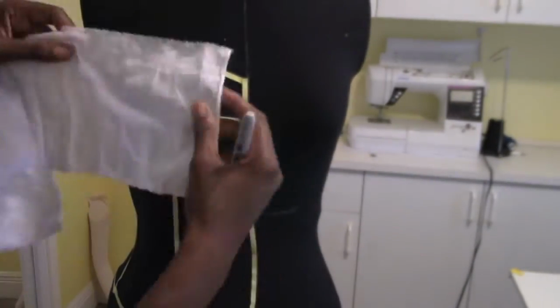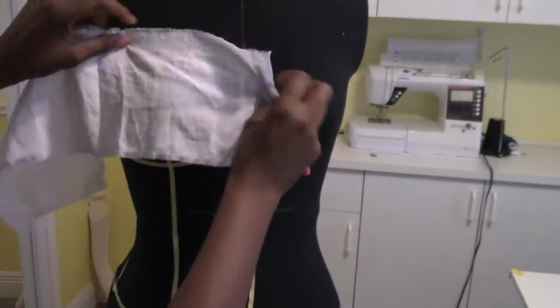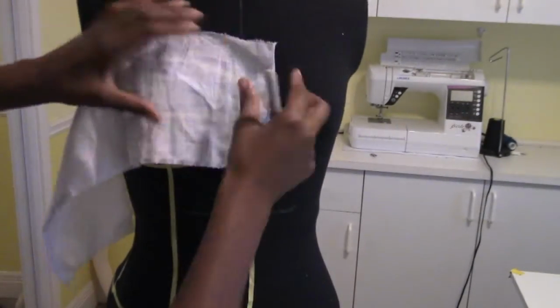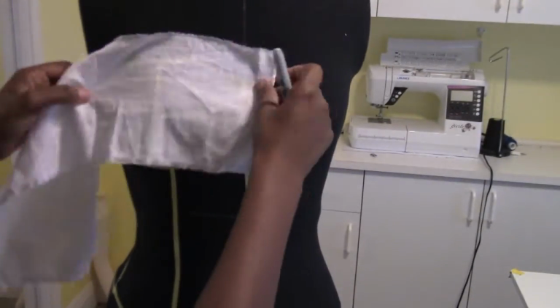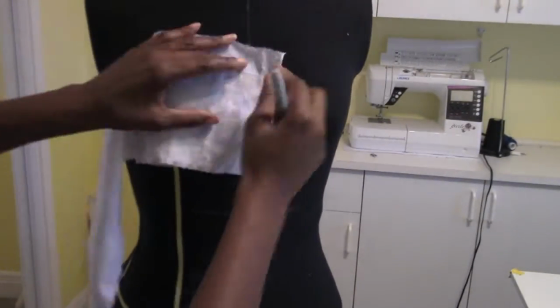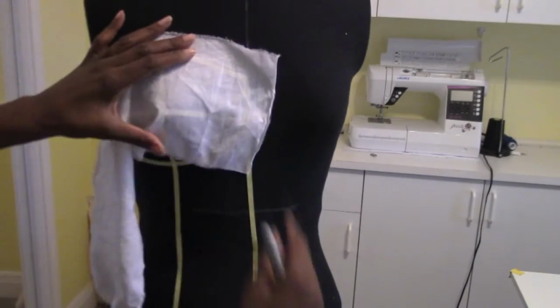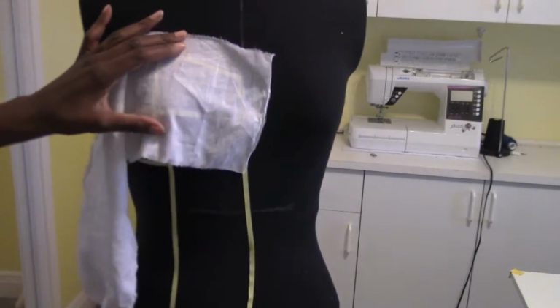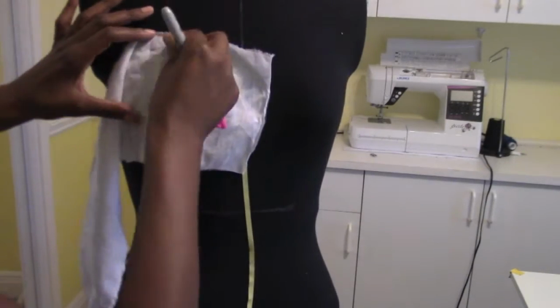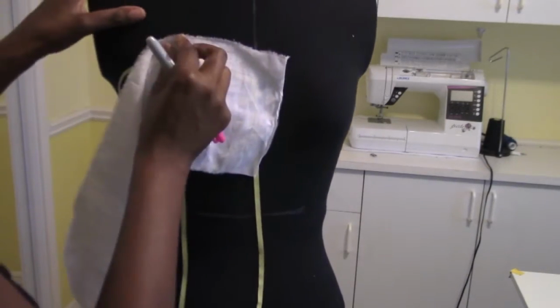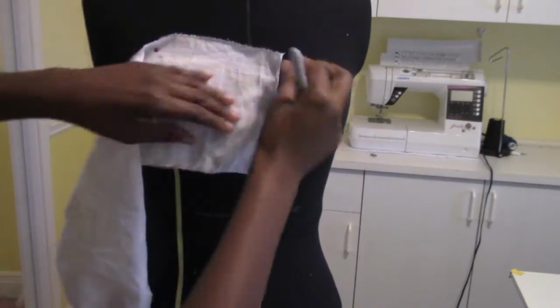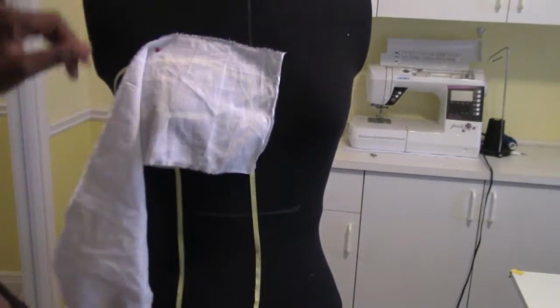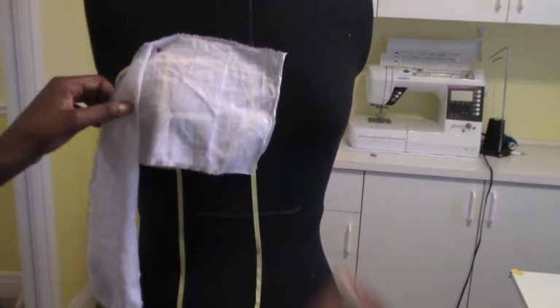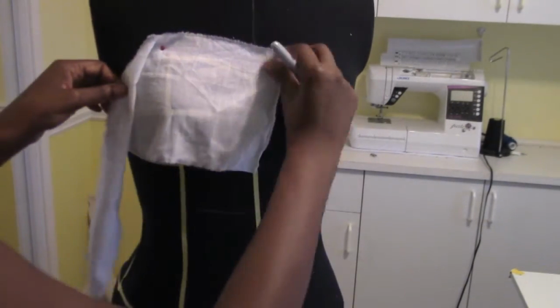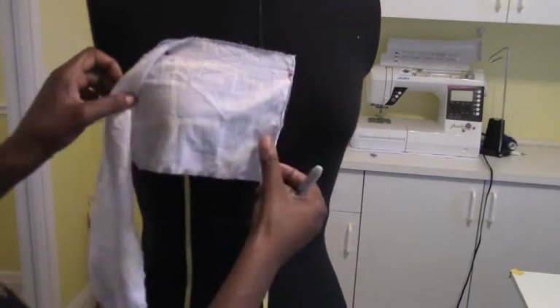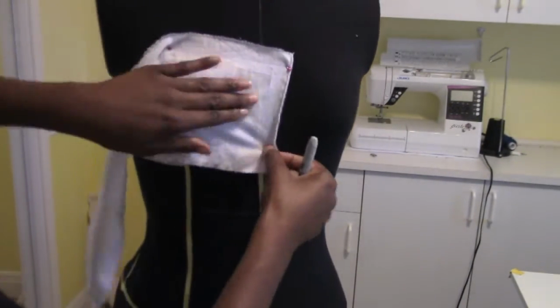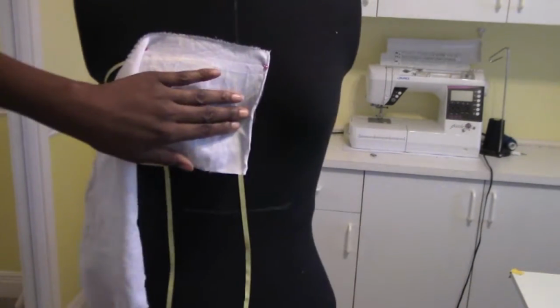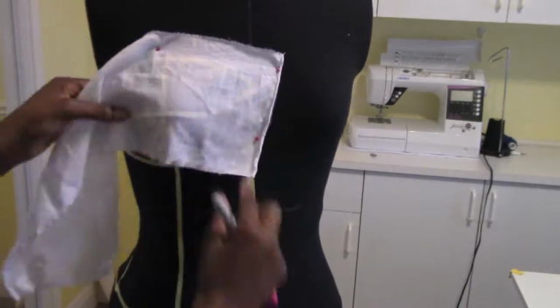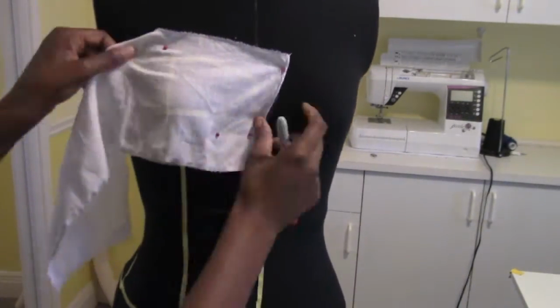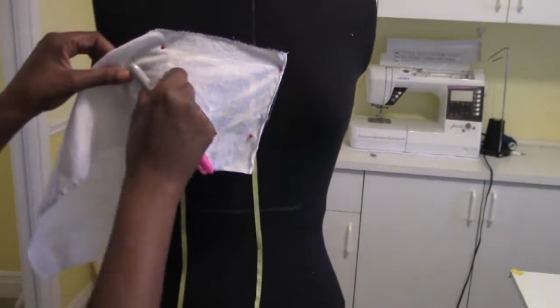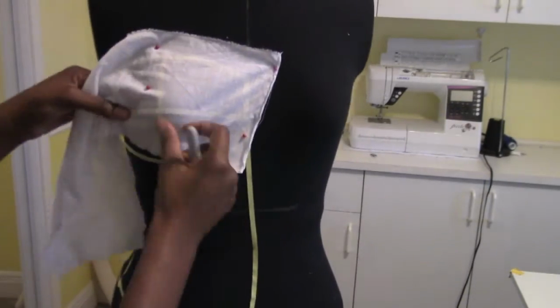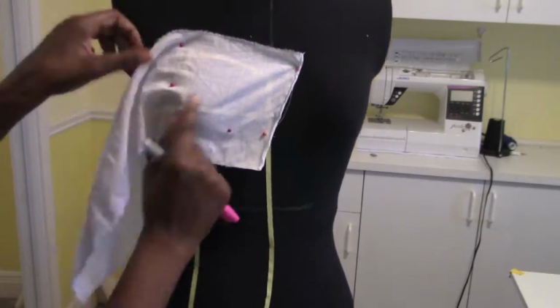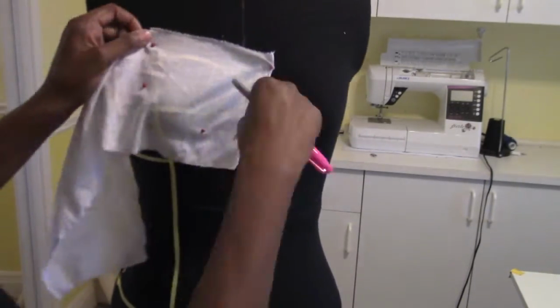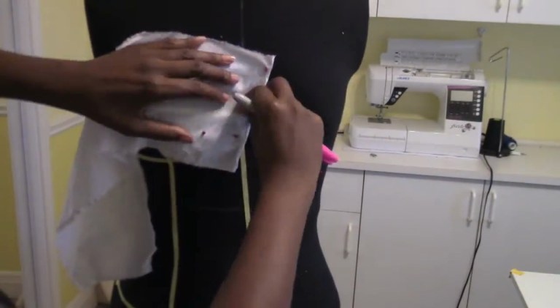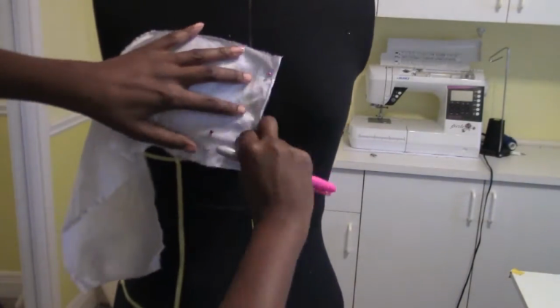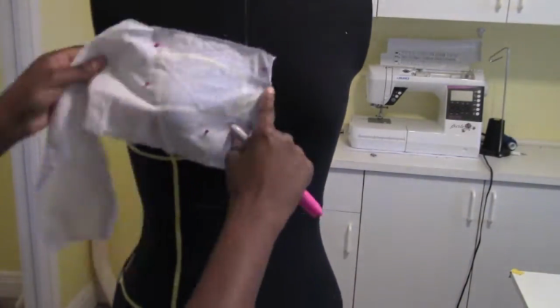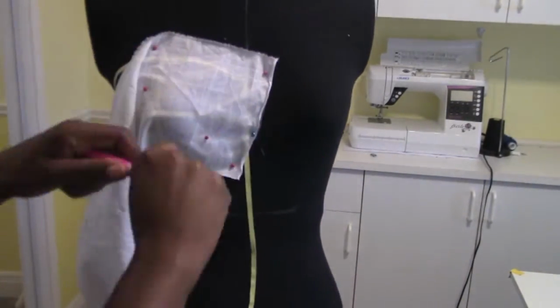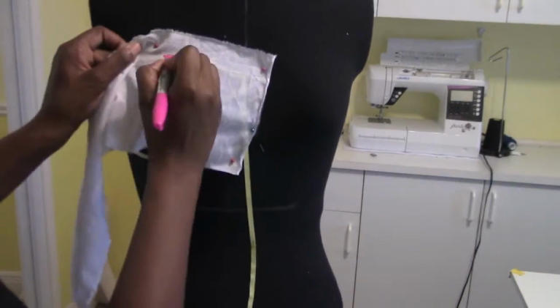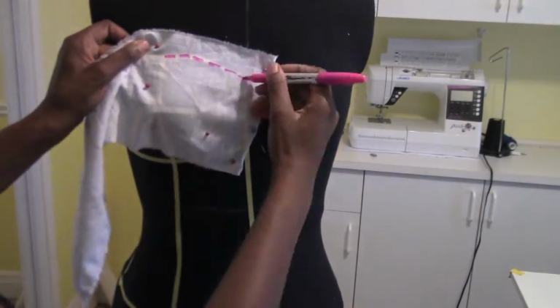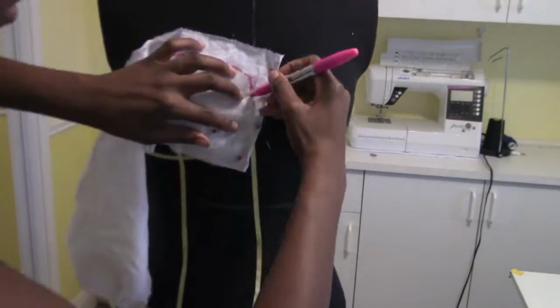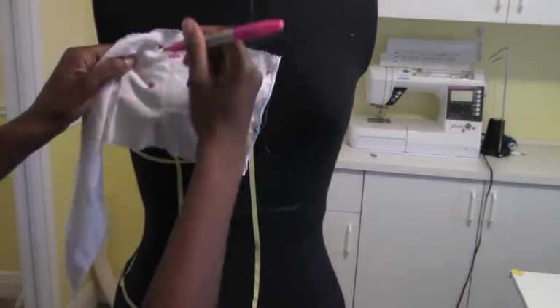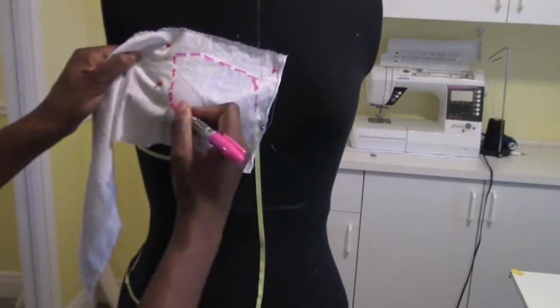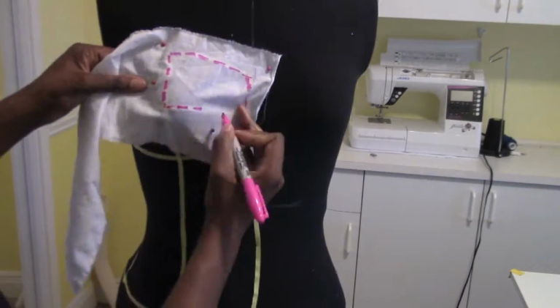We're going to grab our muslin and put it over each panel separately and trace it, pin it down real nice and snug, and then we're going to trace over it with our Sharpie.